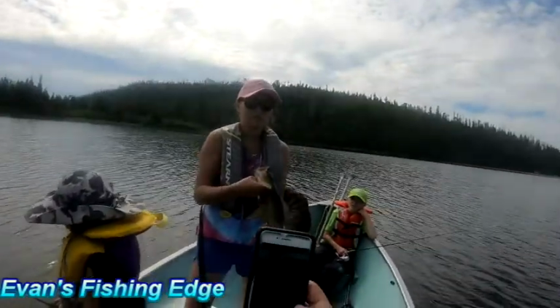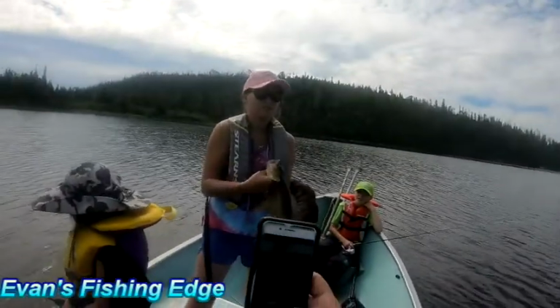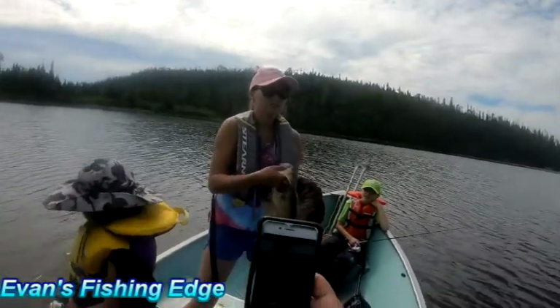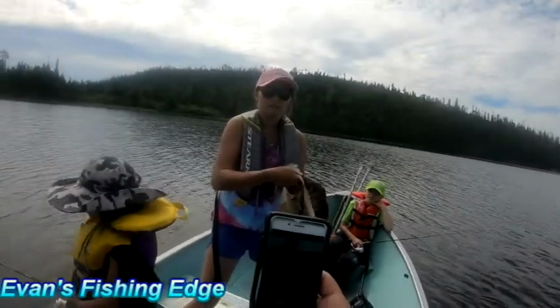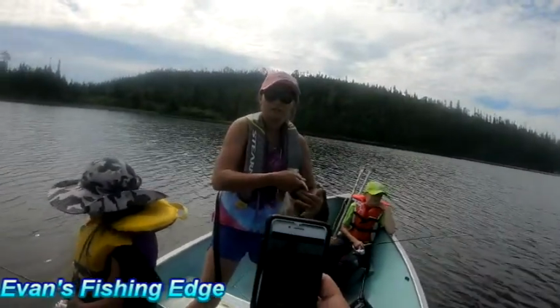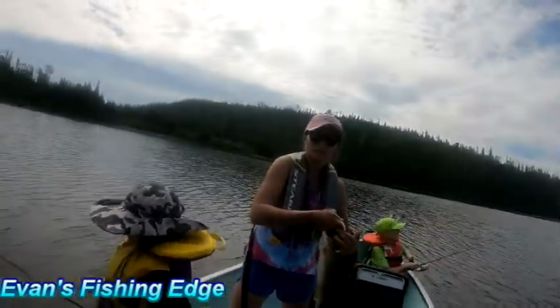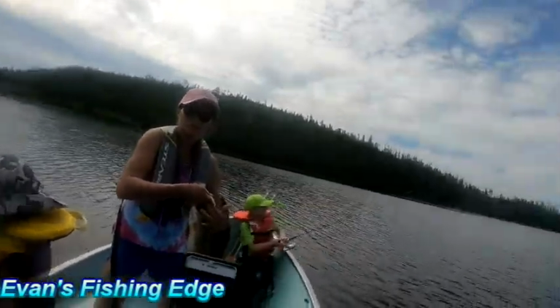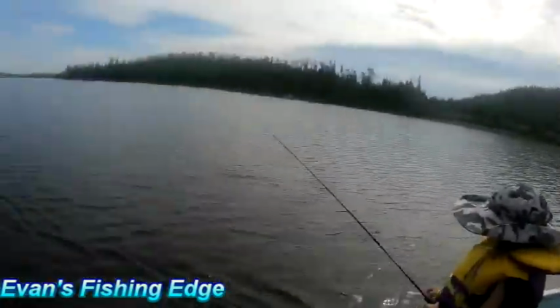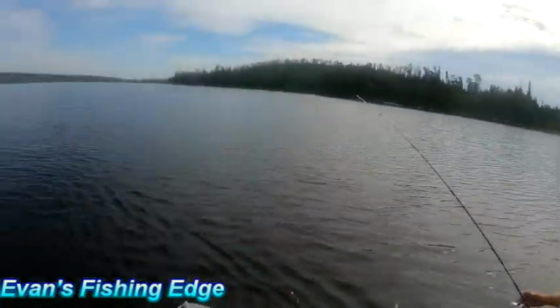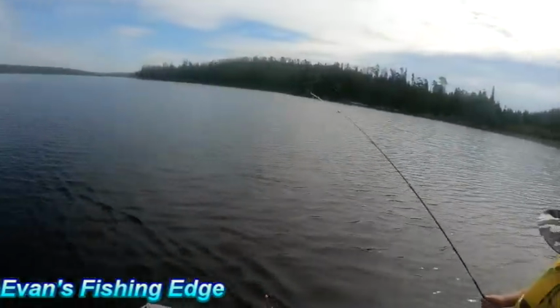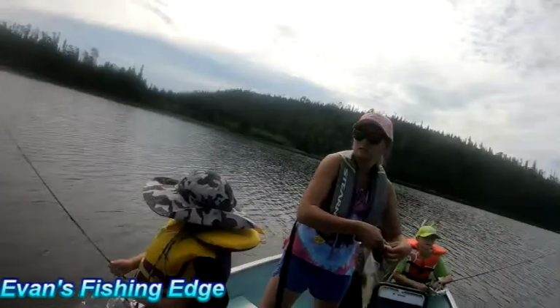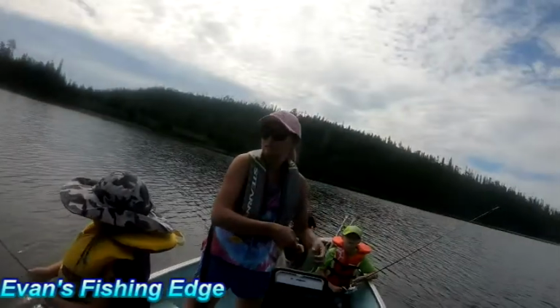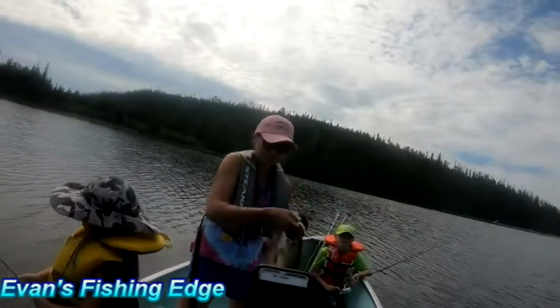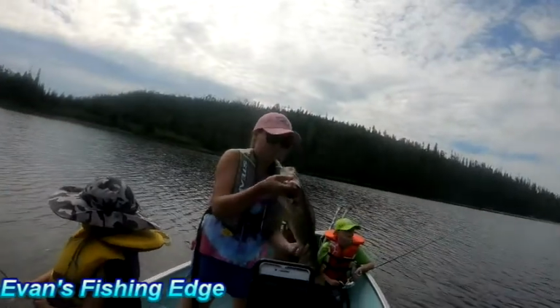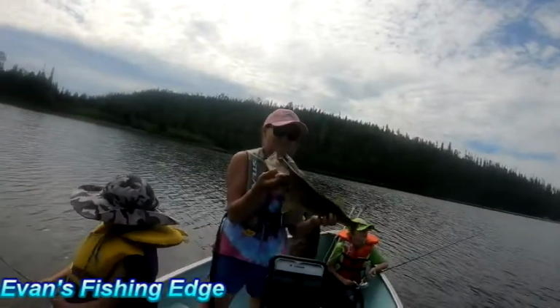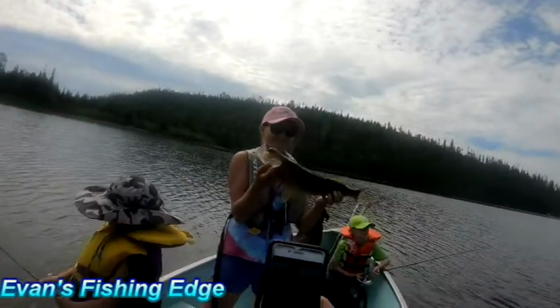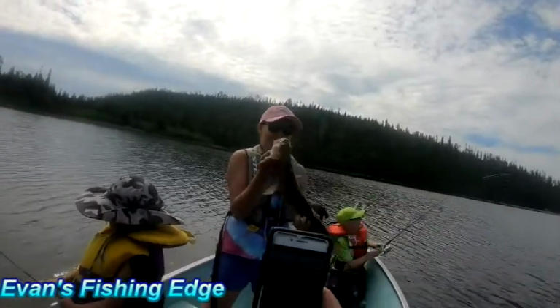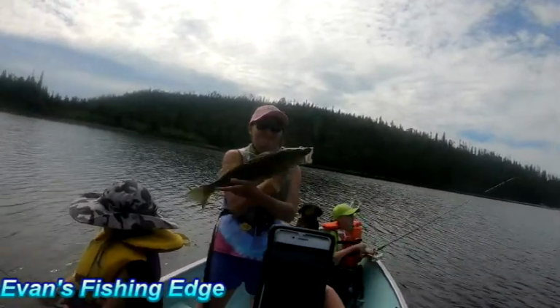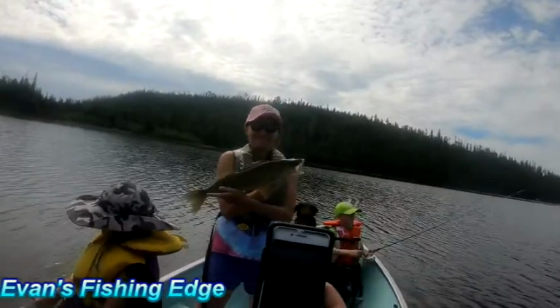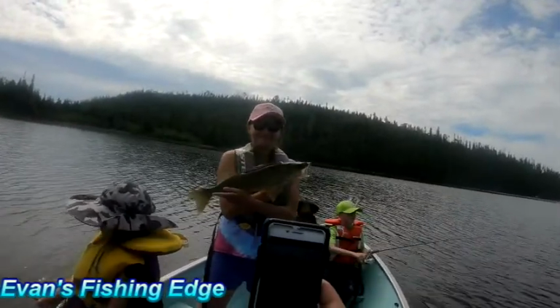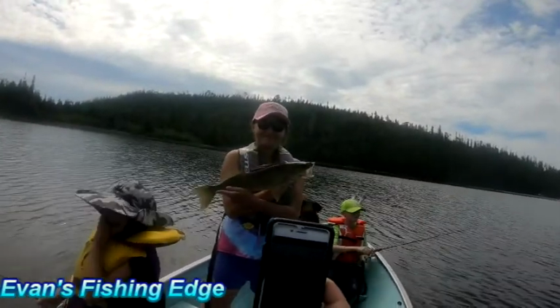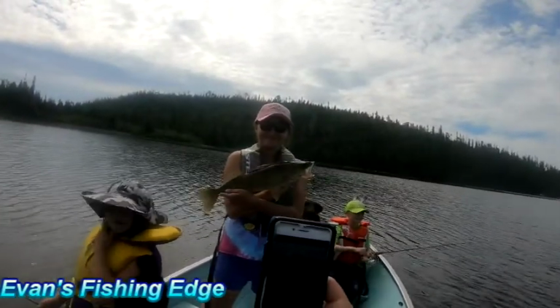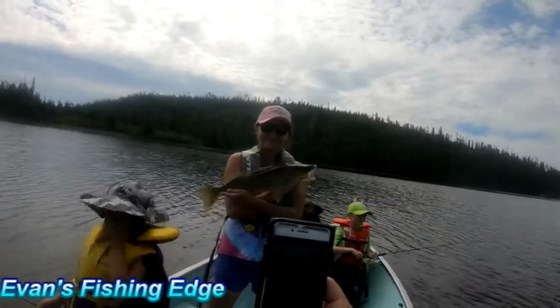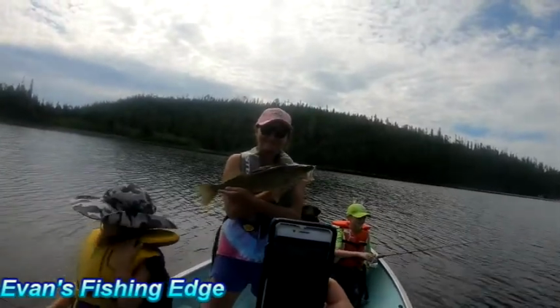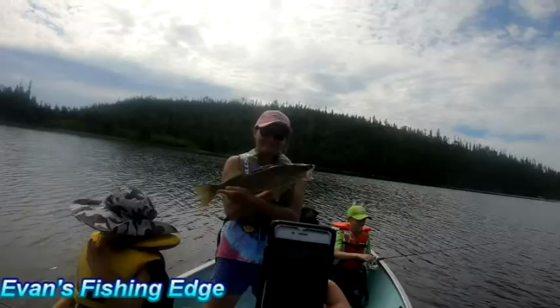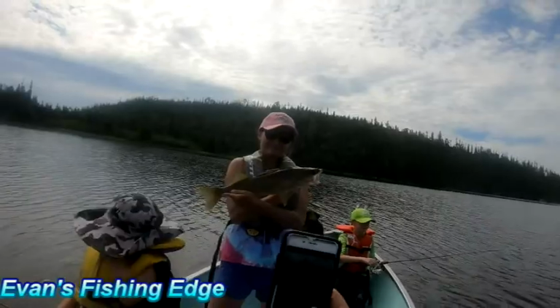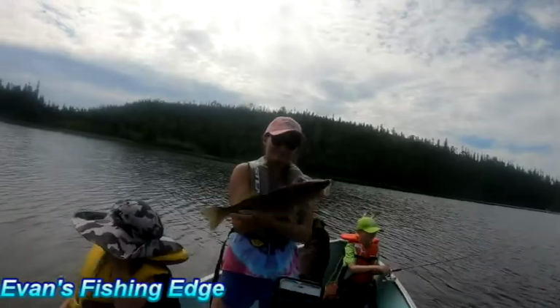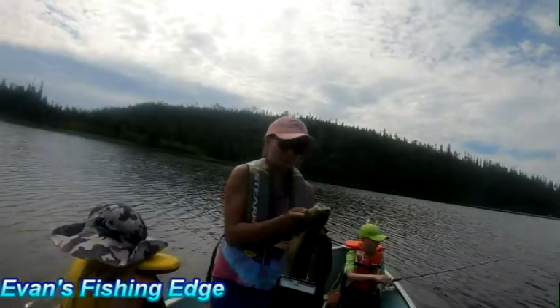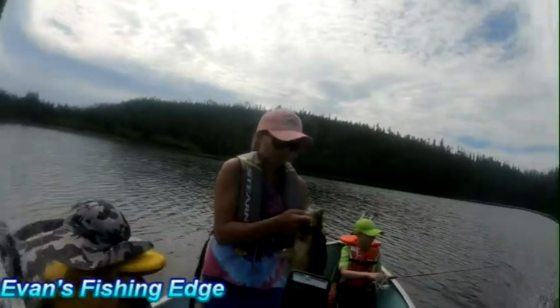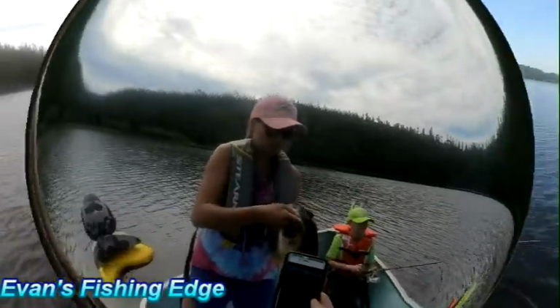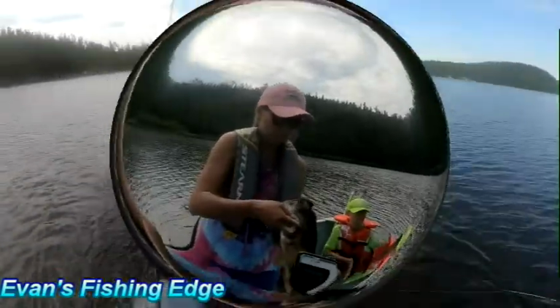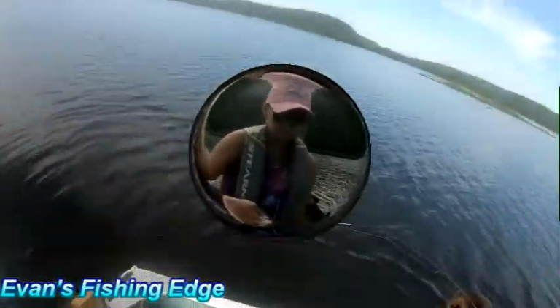23? My minnow. Not 23. Hold it up. You had a good one, Megan. I got Megan's. That fish got spooked down. Nice big fish.